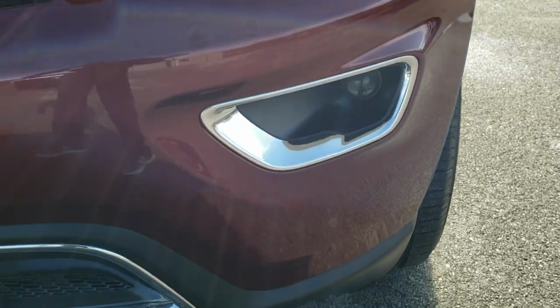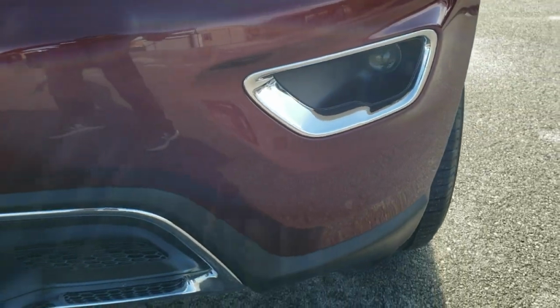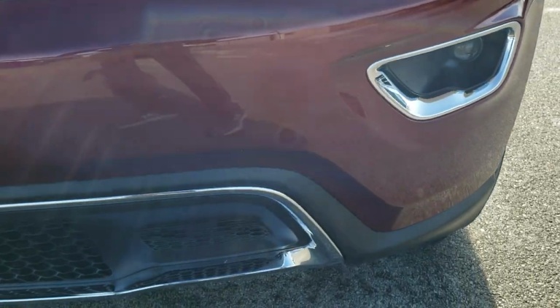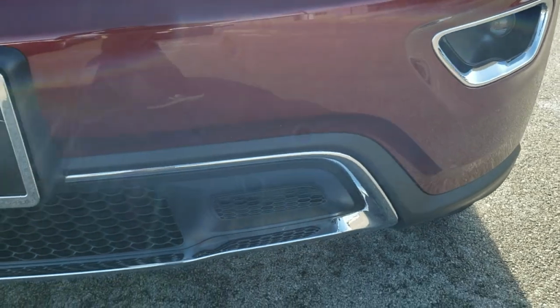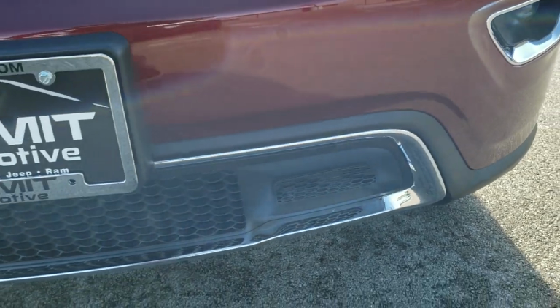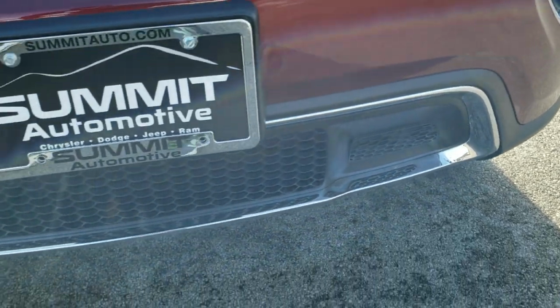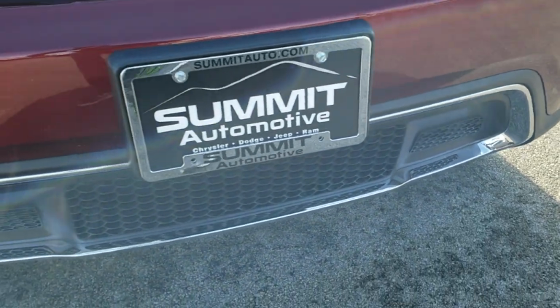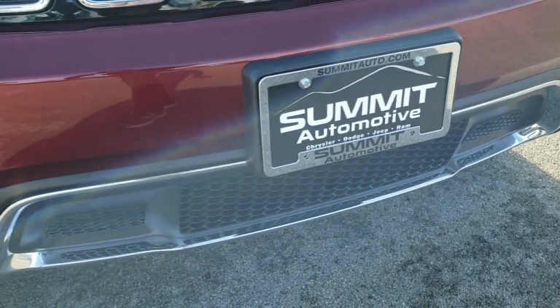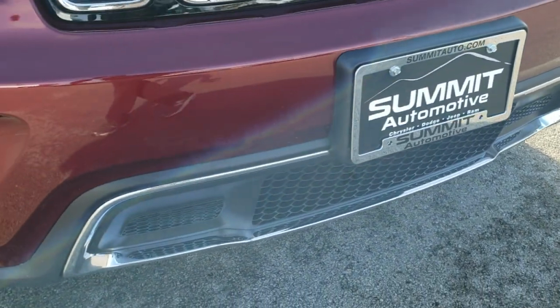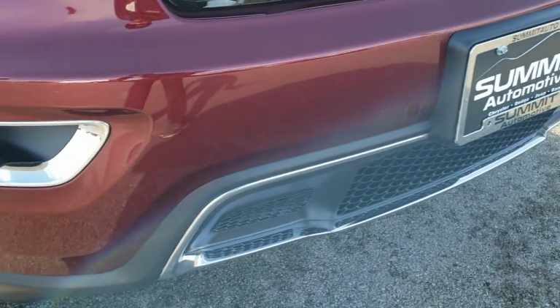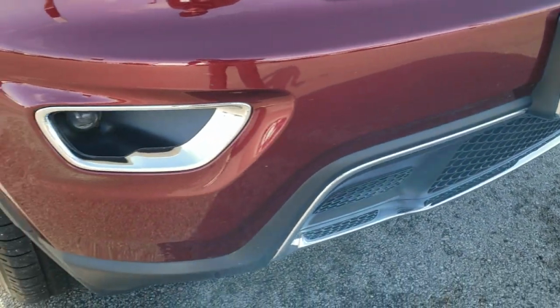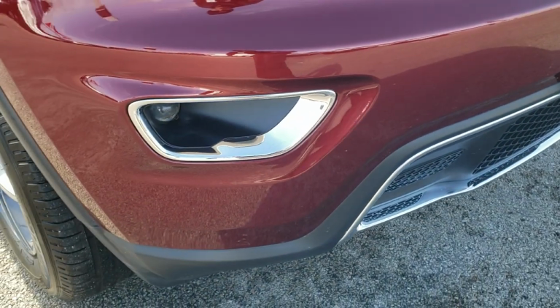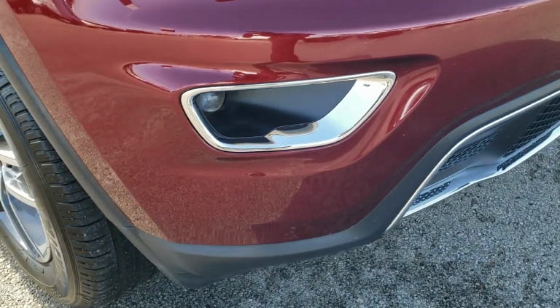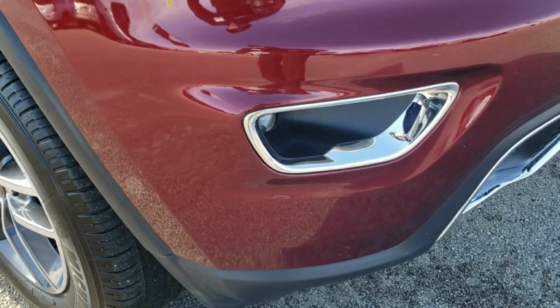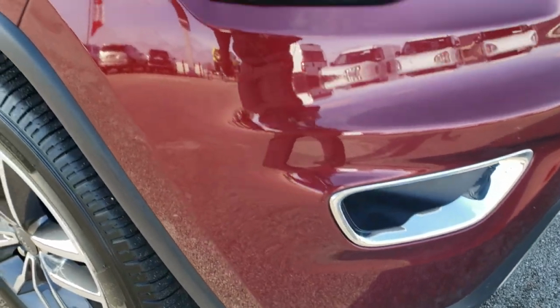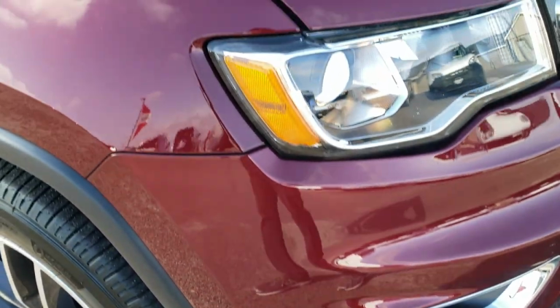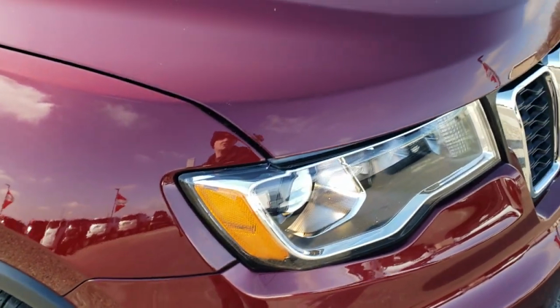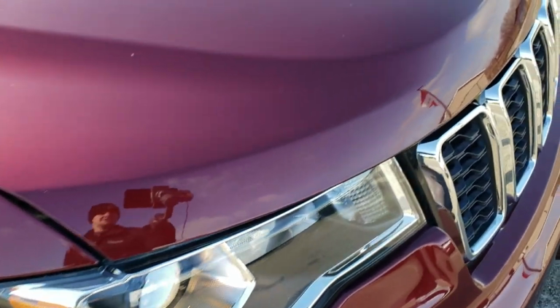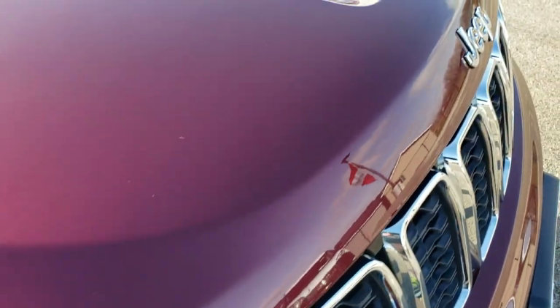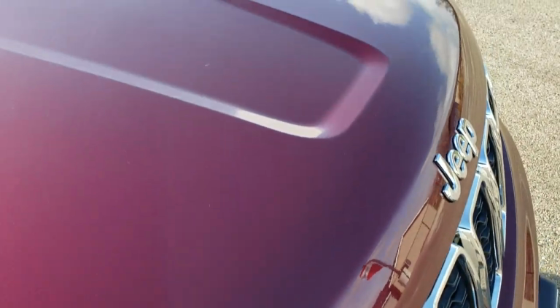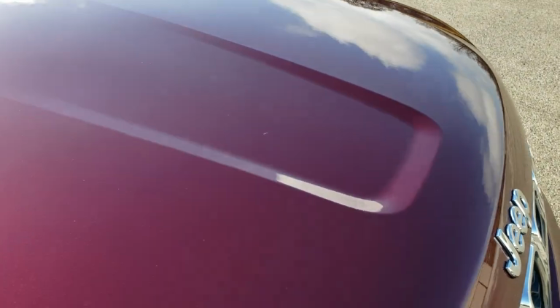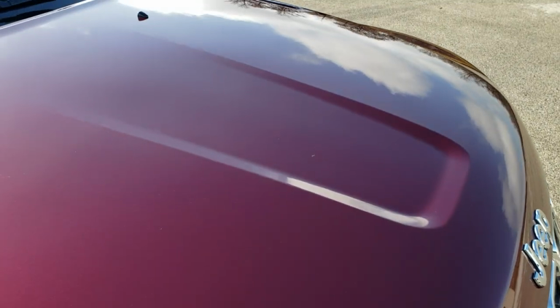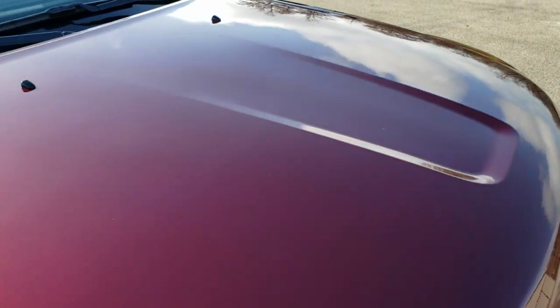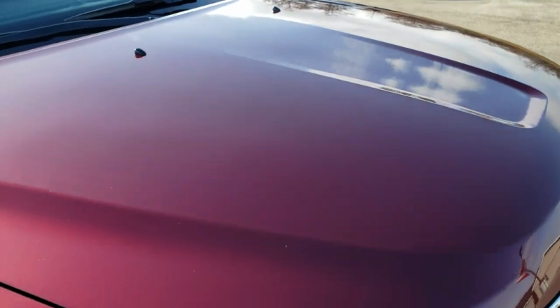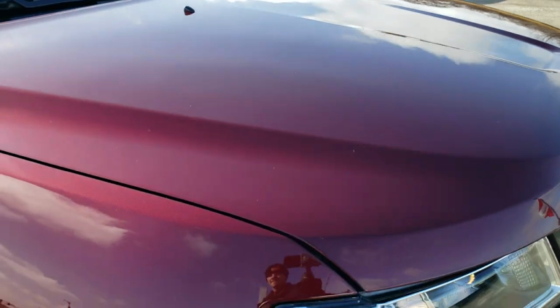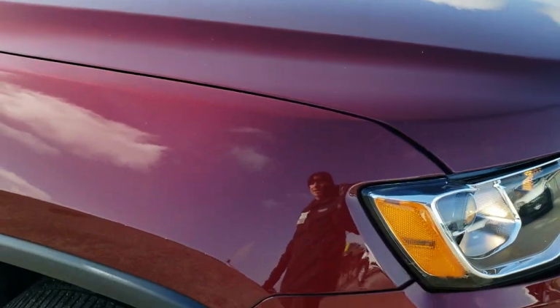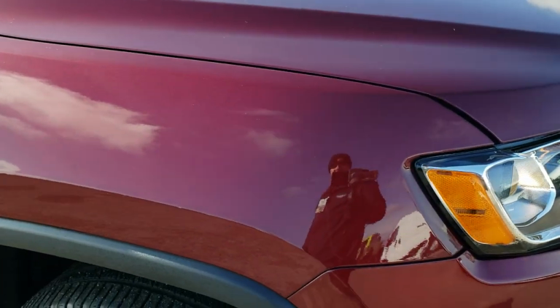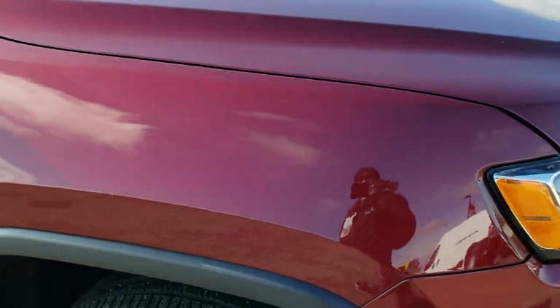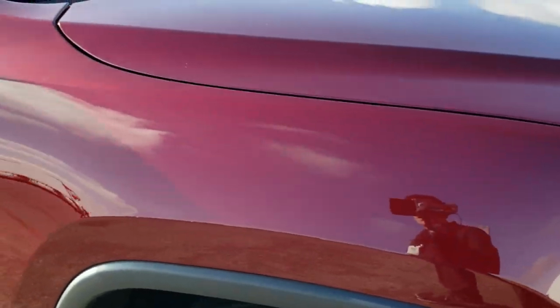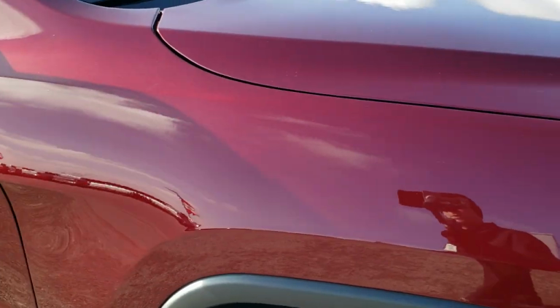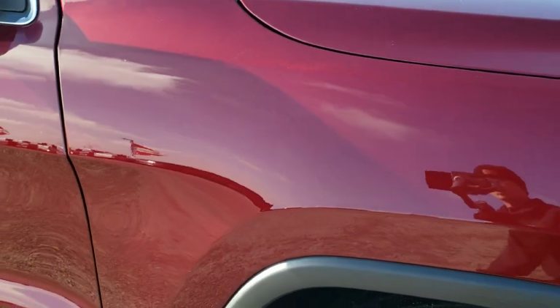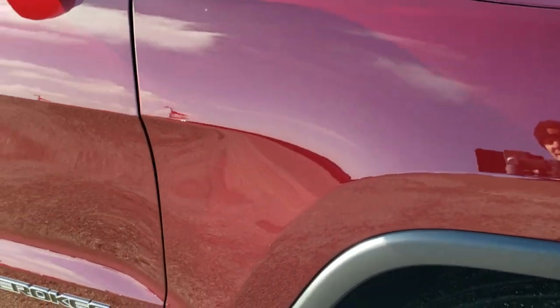Projector lamp headlamps on the Limited. Projector lamp fog lamps as well. No dents, dings, scuffs, scrapes, or cracks on that front bumper — really nice condition. The hood is in excellent condition; I didn't see any dents or dings on that. And the passenger side fender also has no dents or dings.